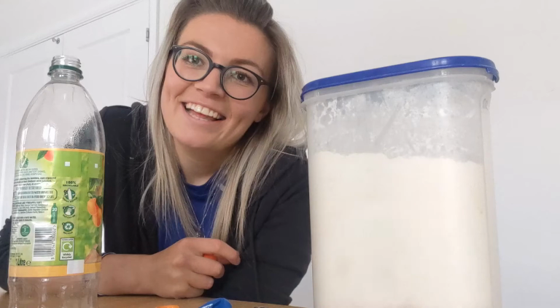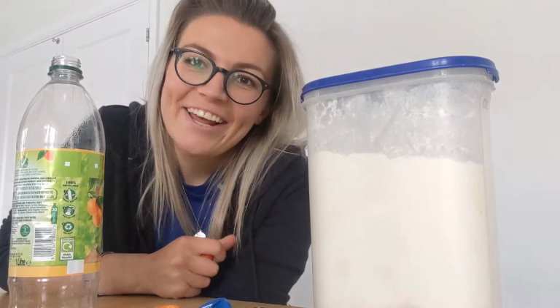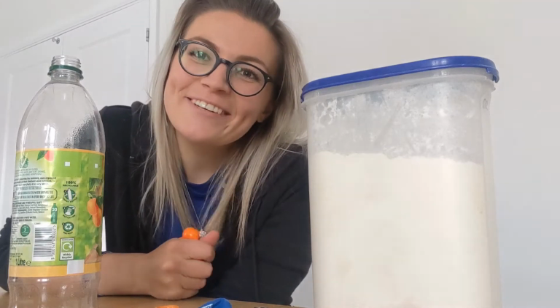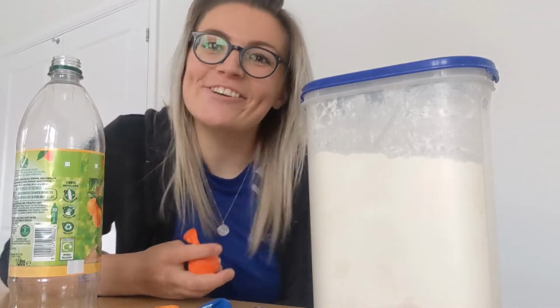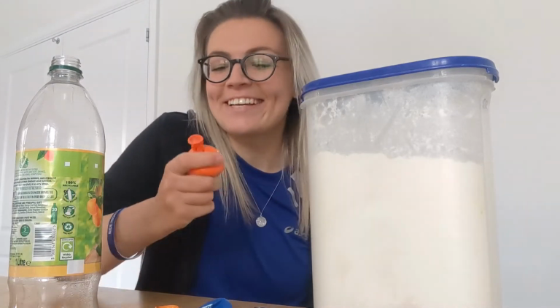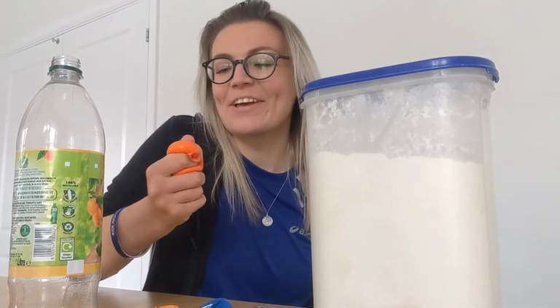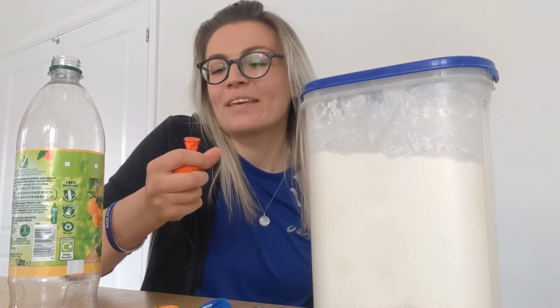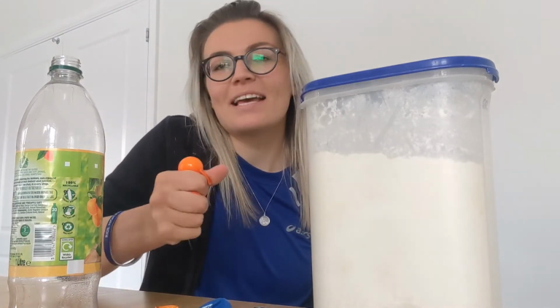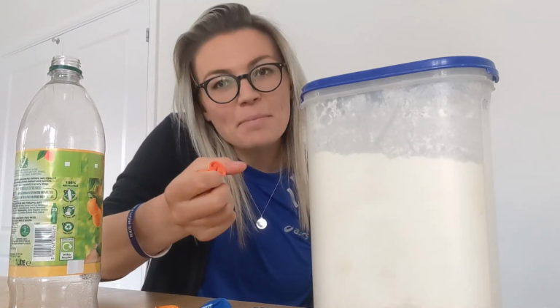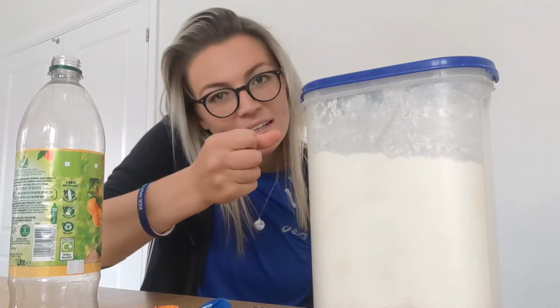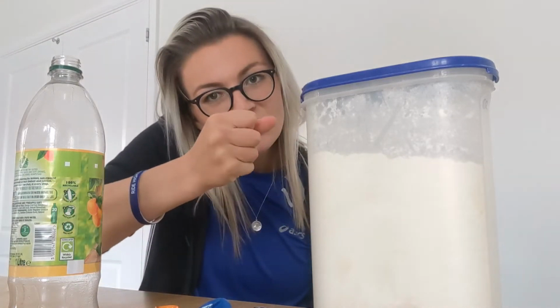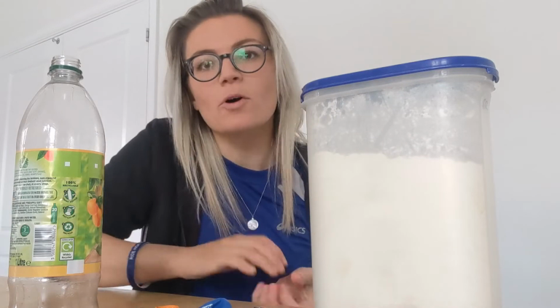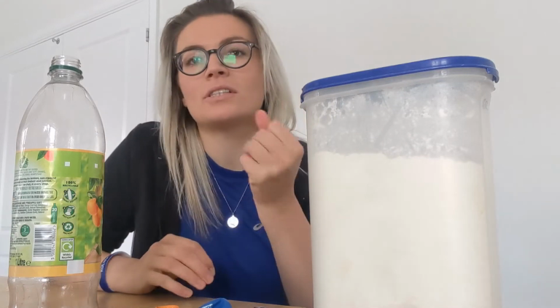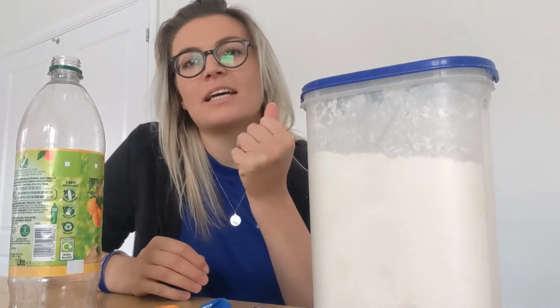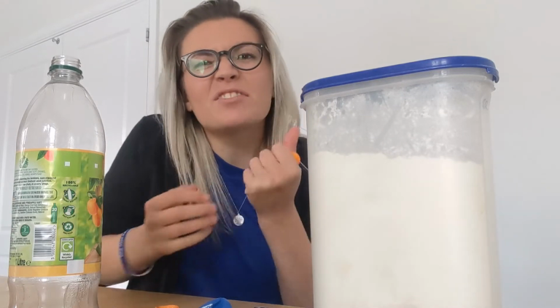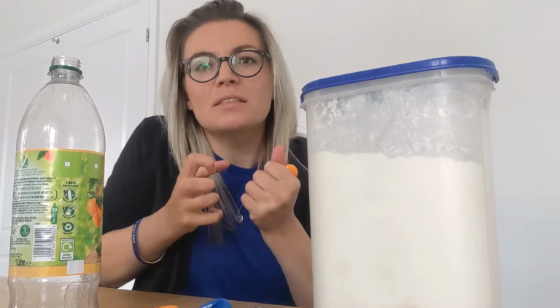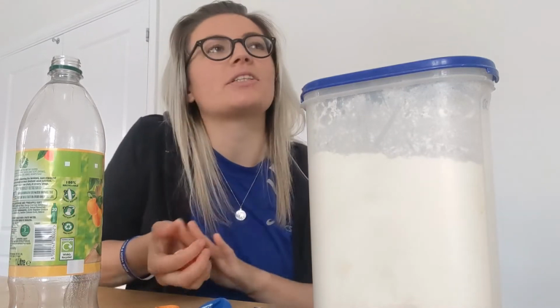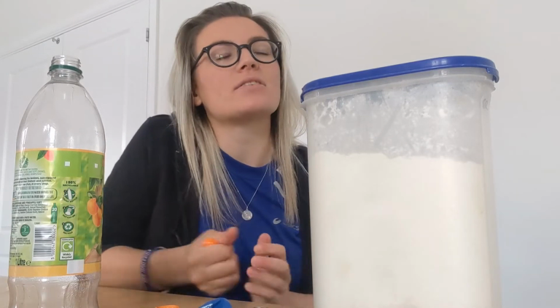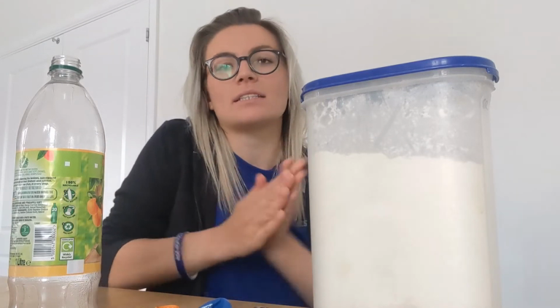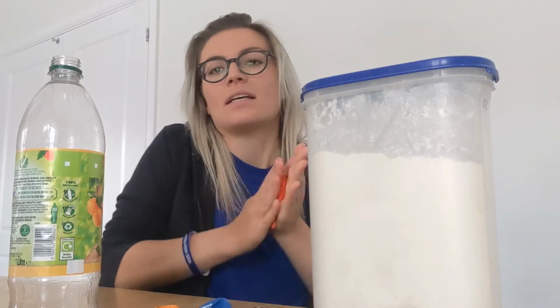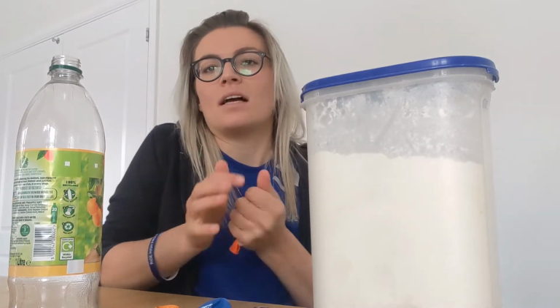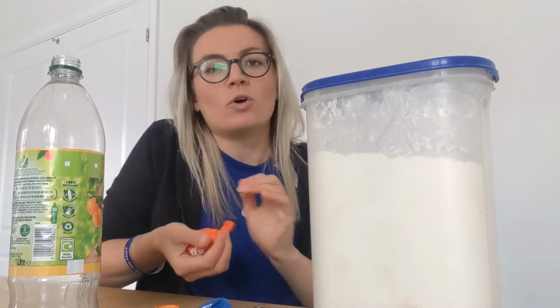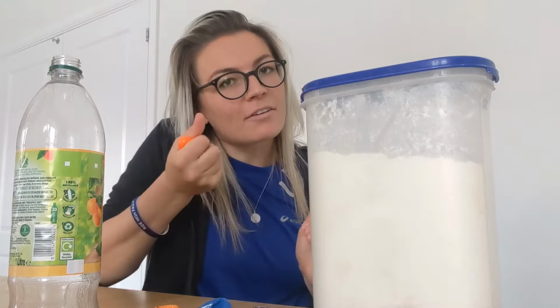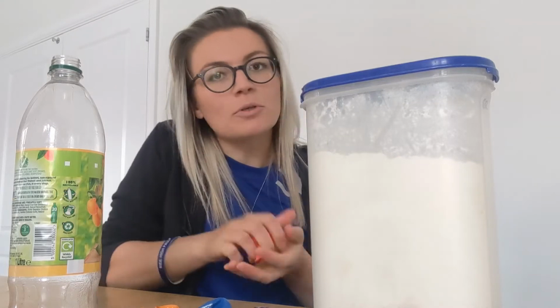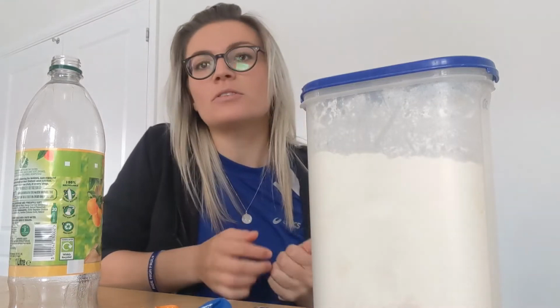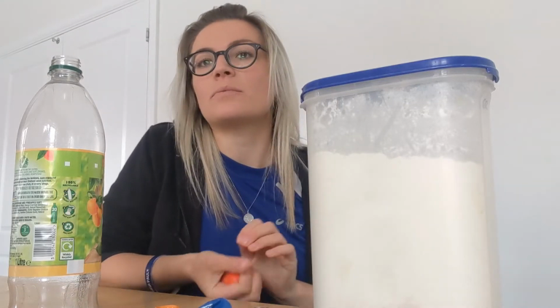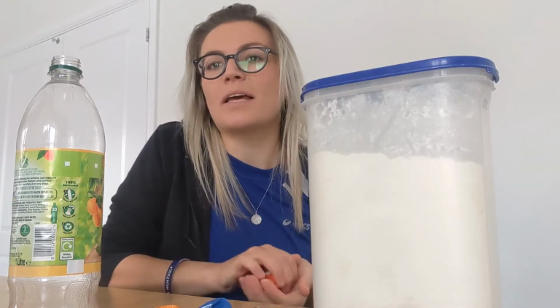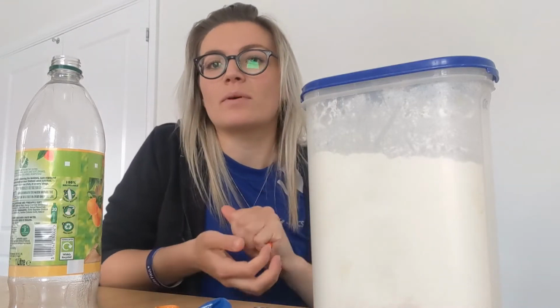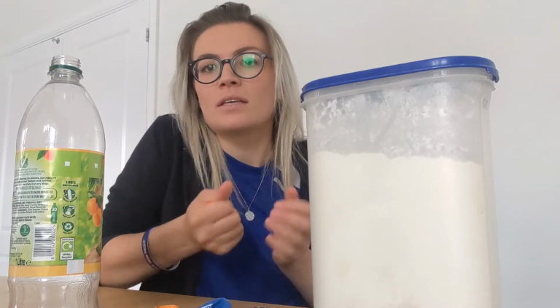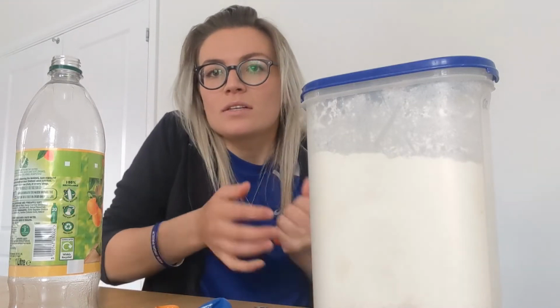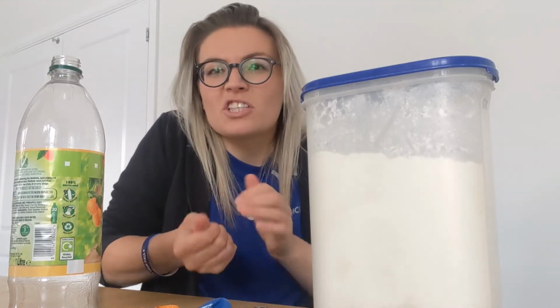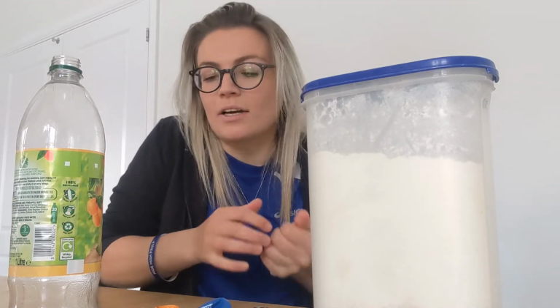Hello everyone, it's Laura, and today we're gonna make a stress ball to help you if you're feeling a bit agitated or stressed, or like a fidget ball — something to play with when you're just chilling at home.